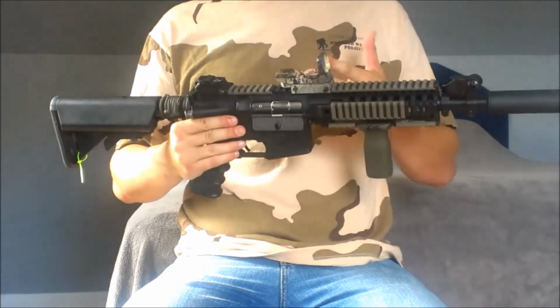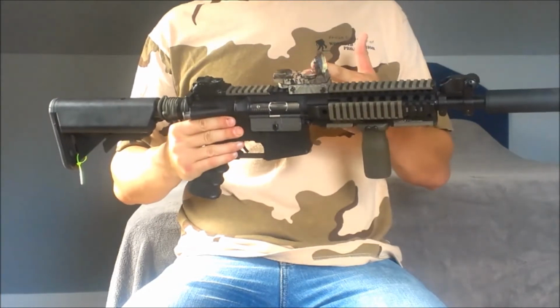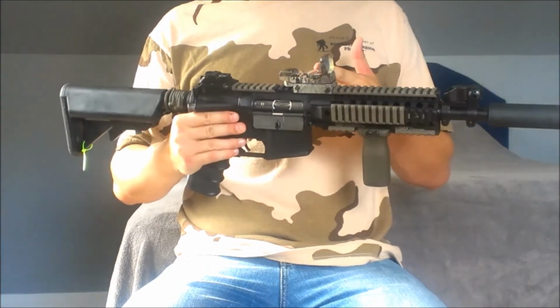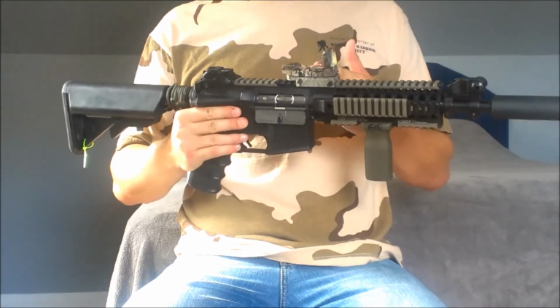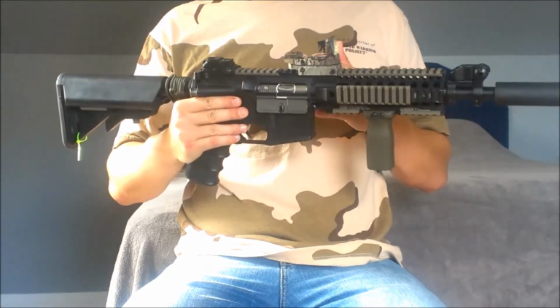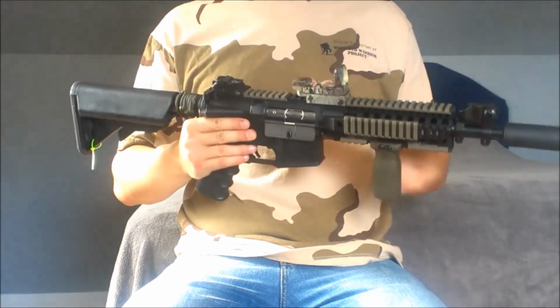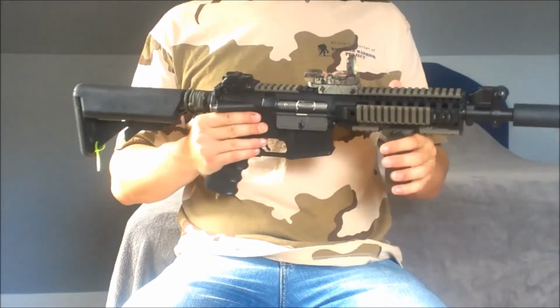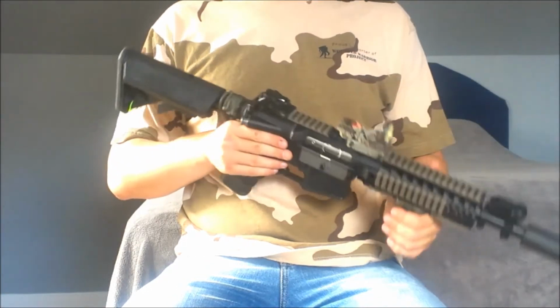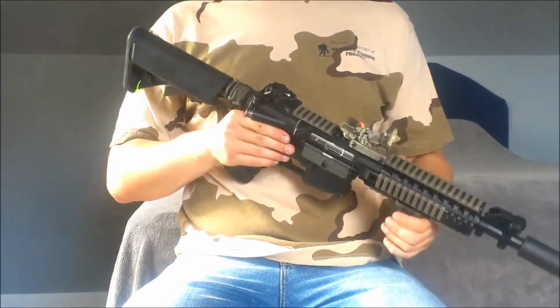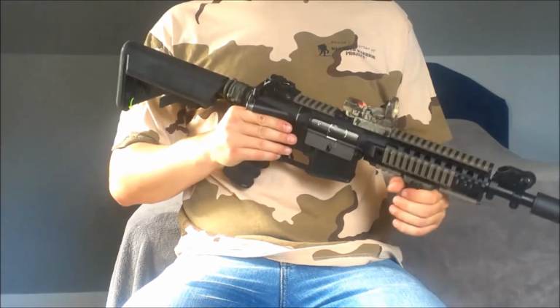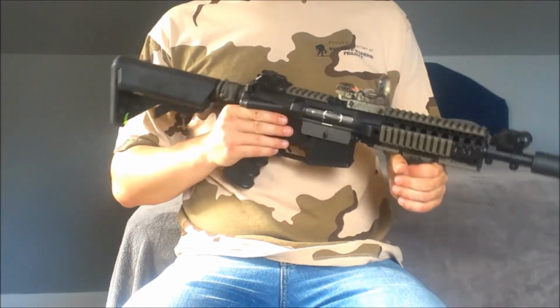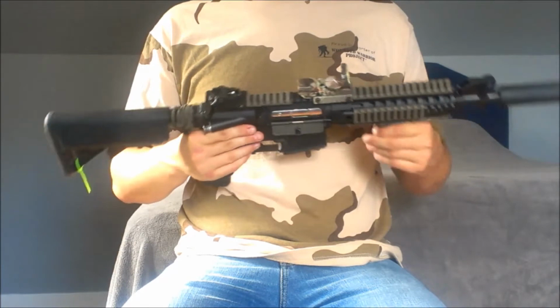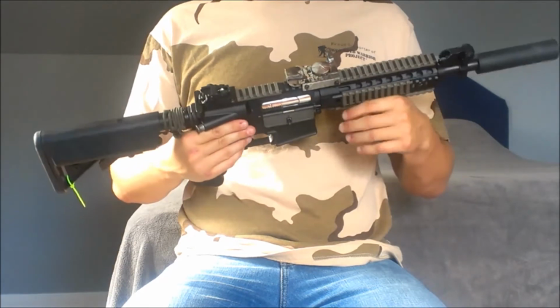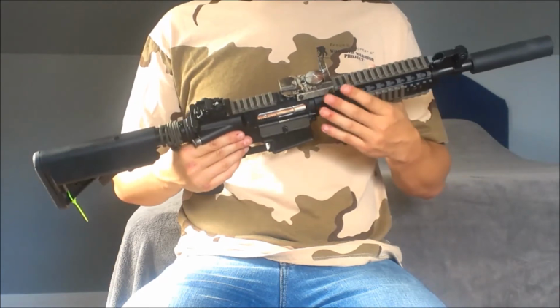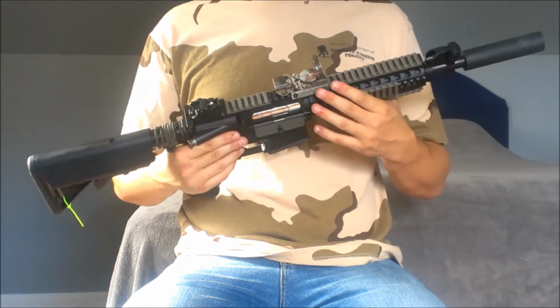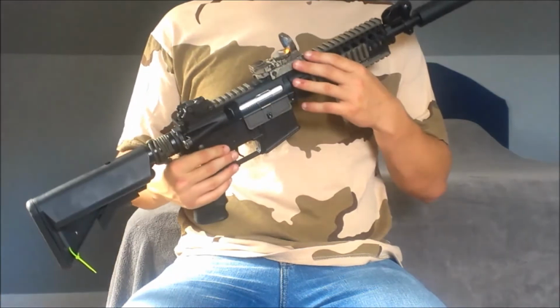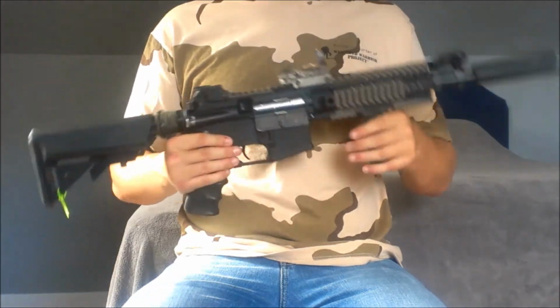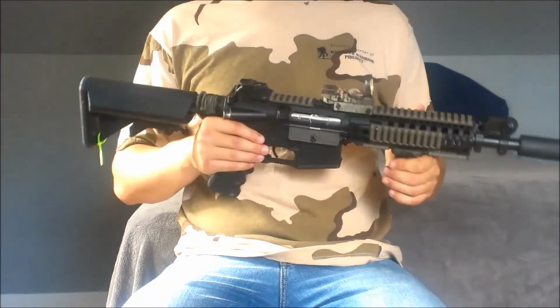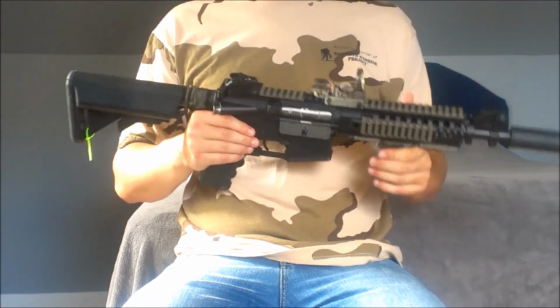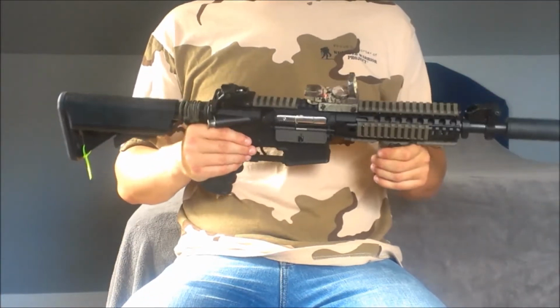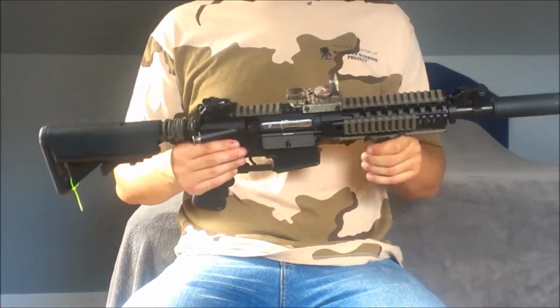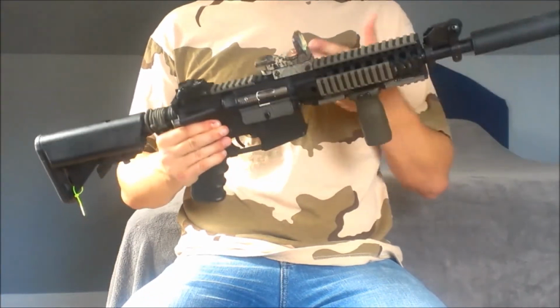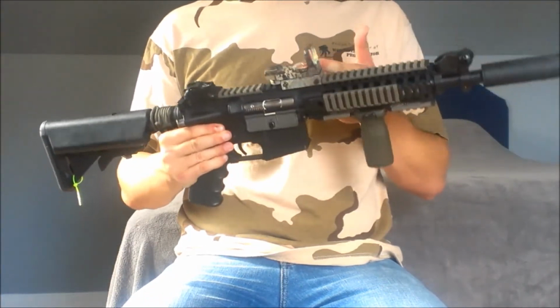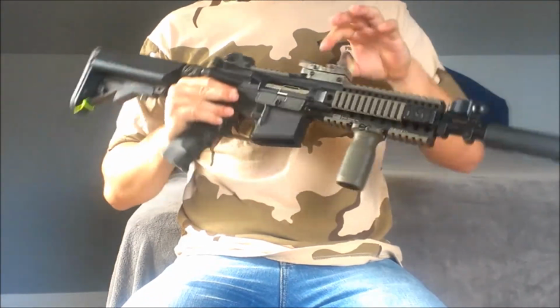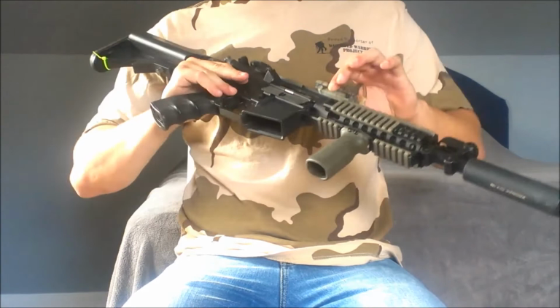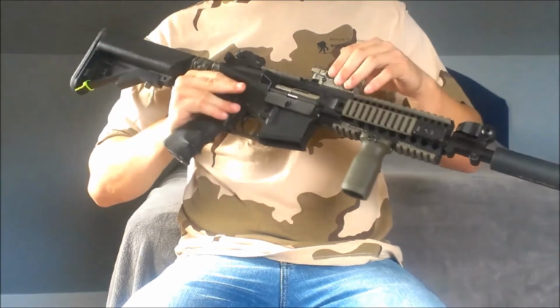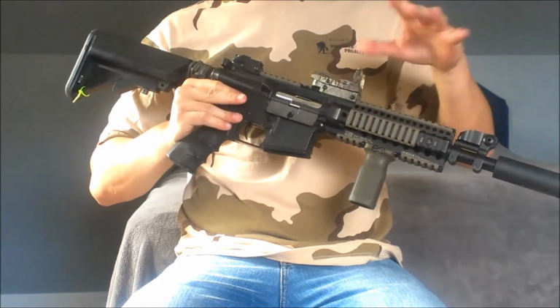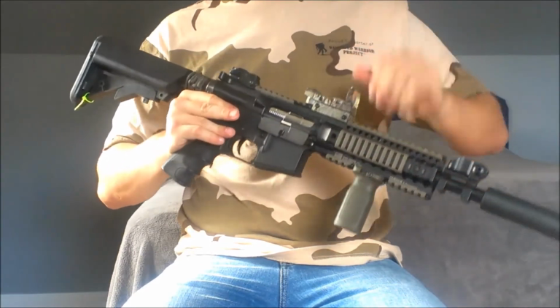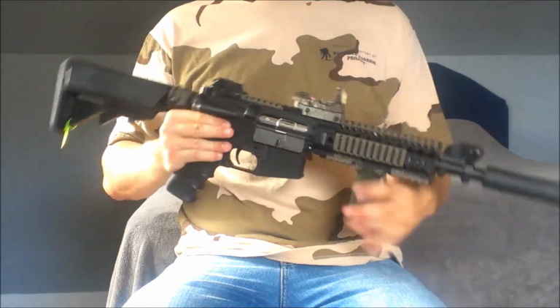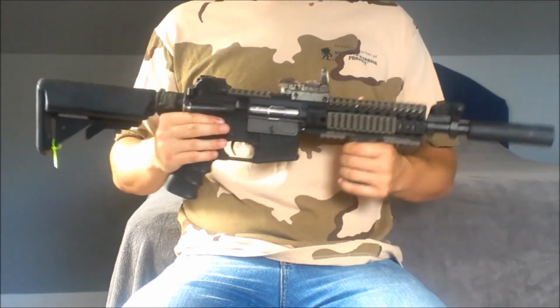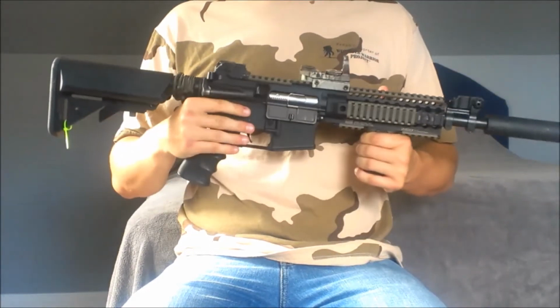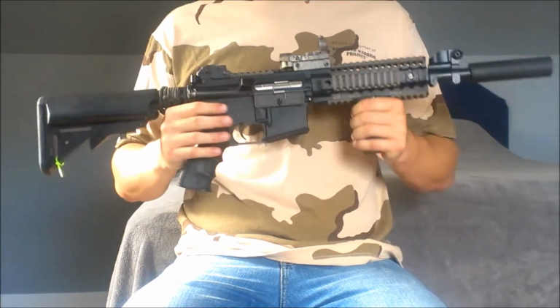Moving up we have an NC Star Red Dot — great red dot with four reticles. One of my personal favorites, and it's pretty cheap. It's also camouflaged, so it kind of goes with the look I'm trying to pull off here.